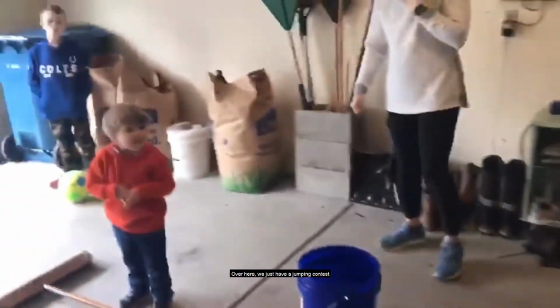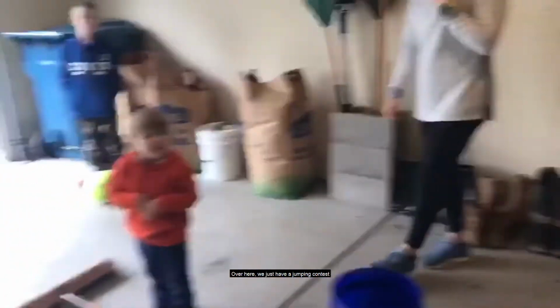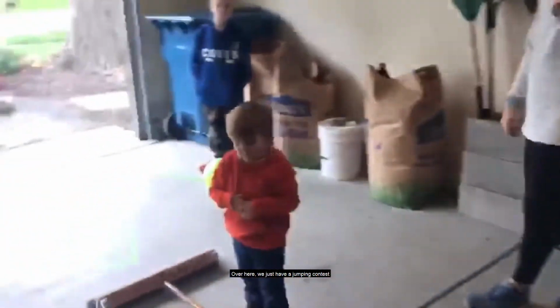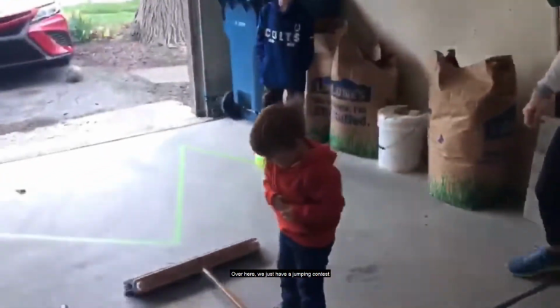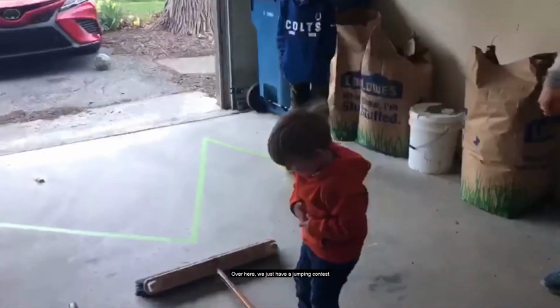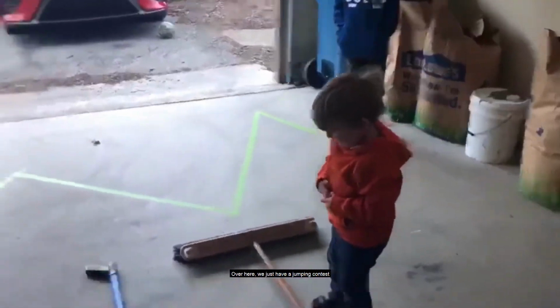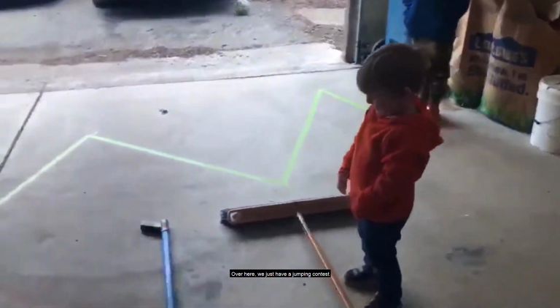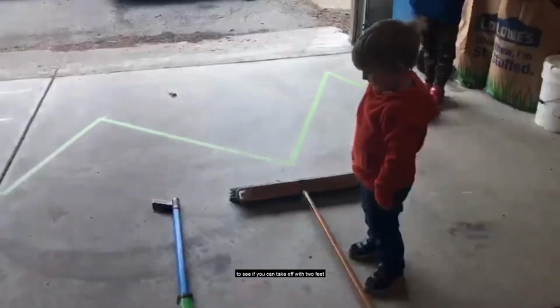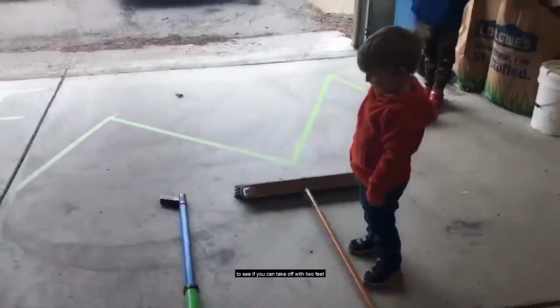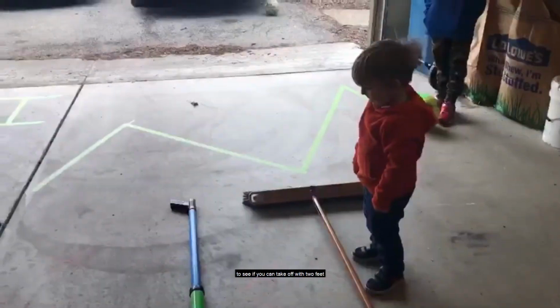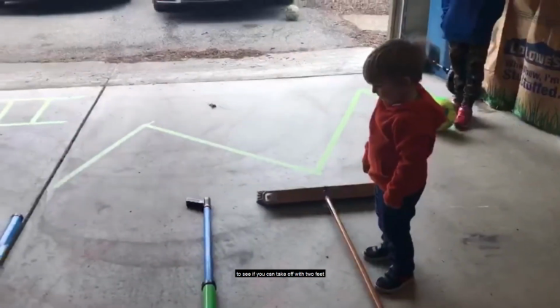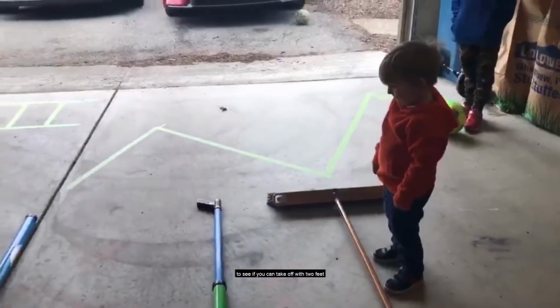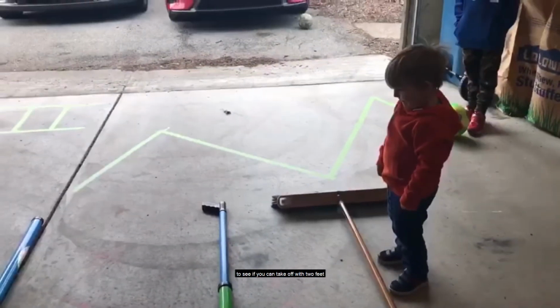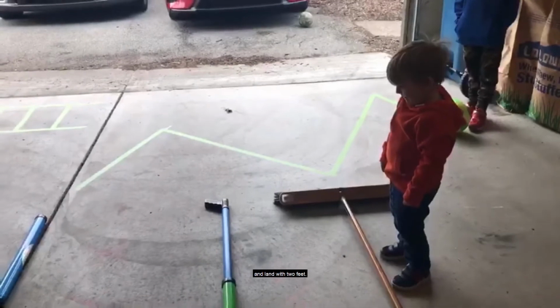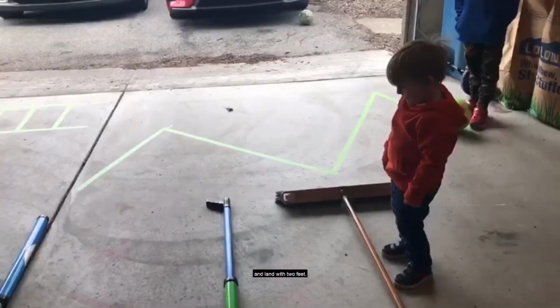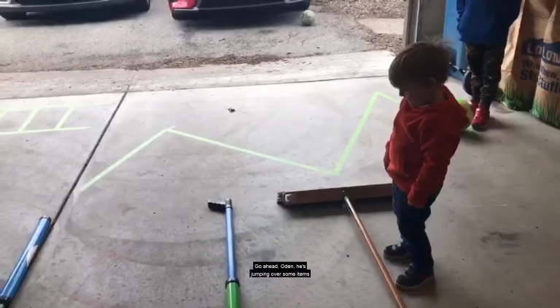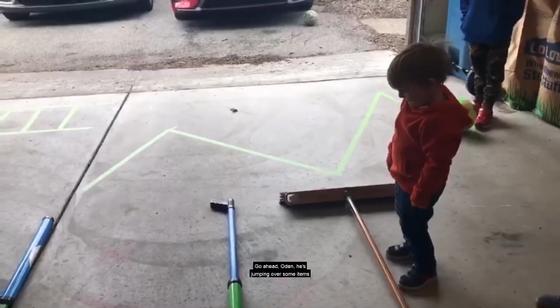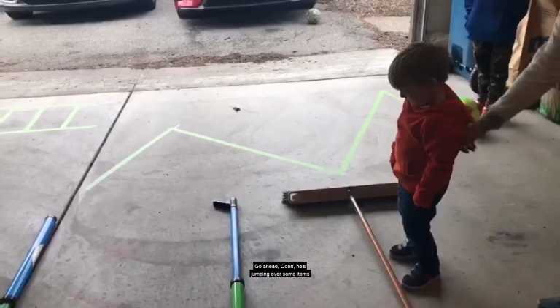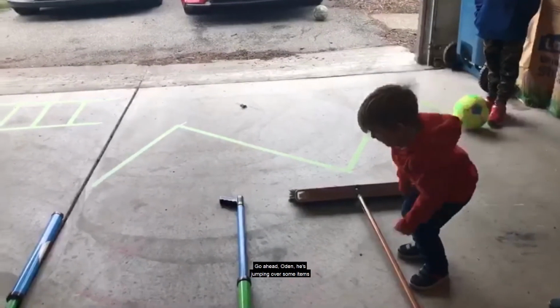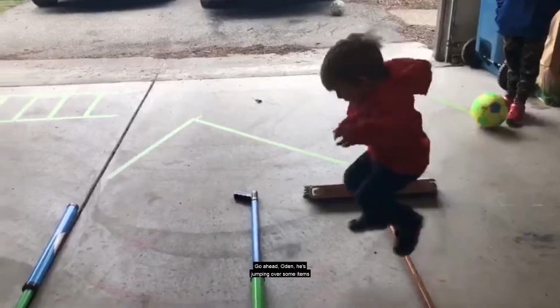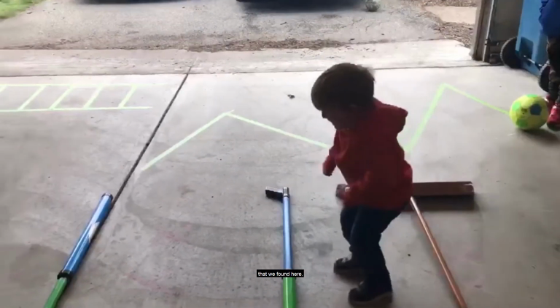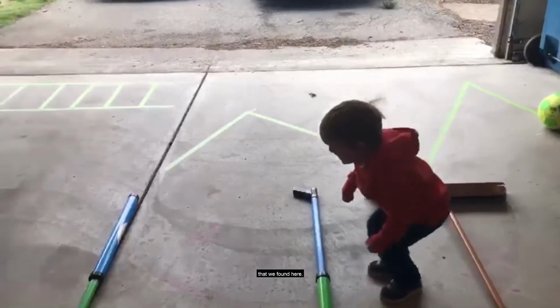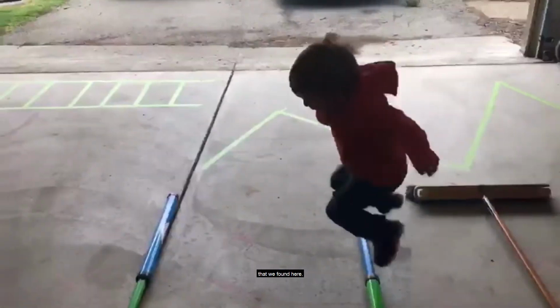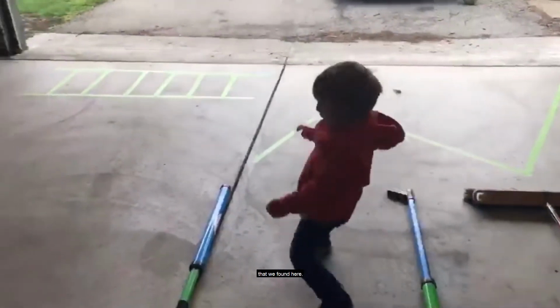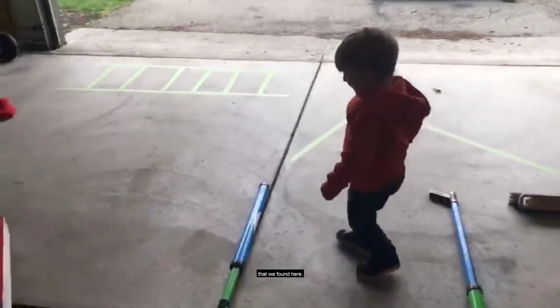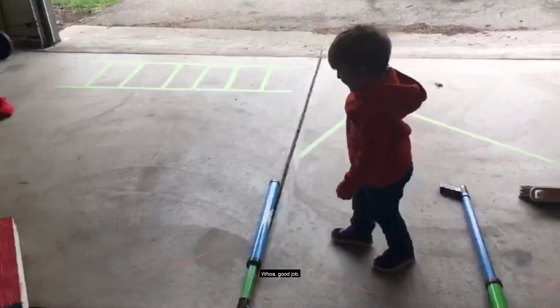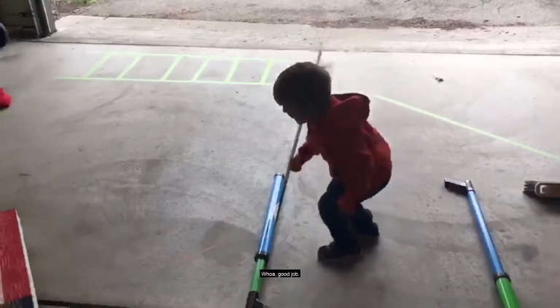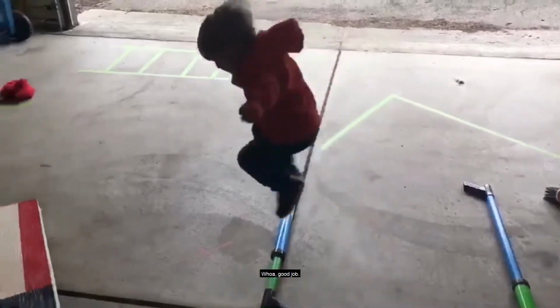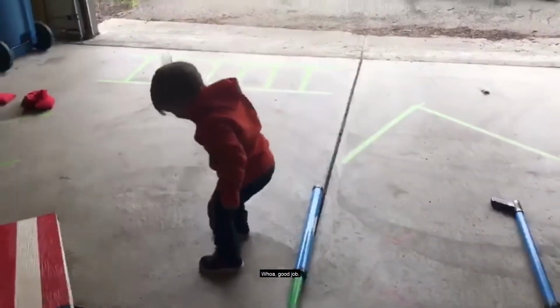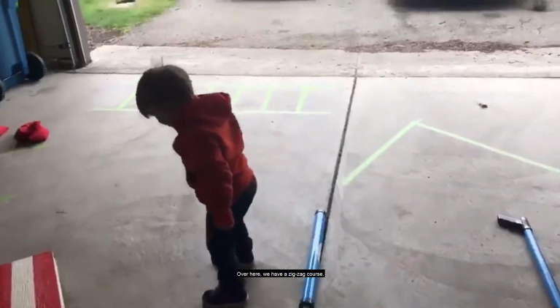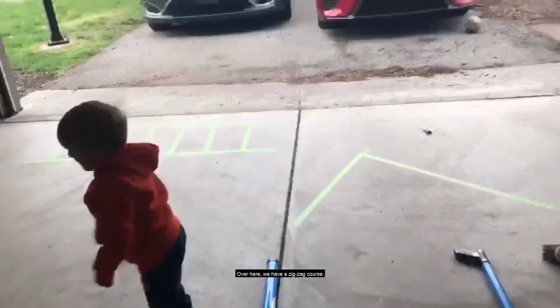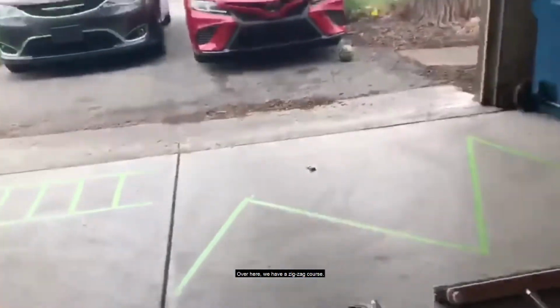Over here we just have a jumping contest to see if you can take off with two feet and land with two feet. Go ahead Otis — over some items that we found here. Whoa, good job!